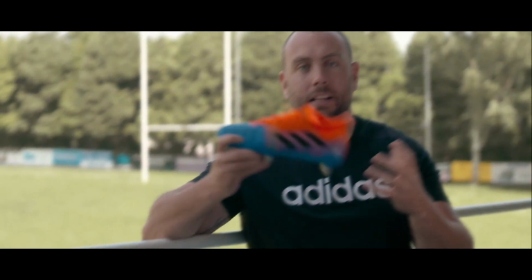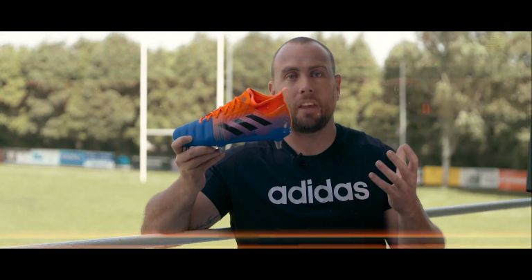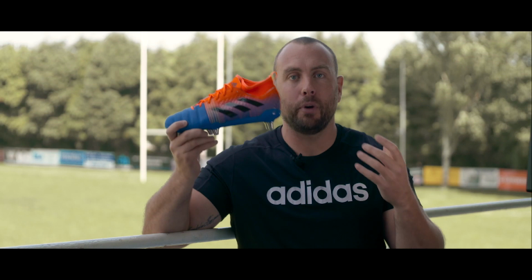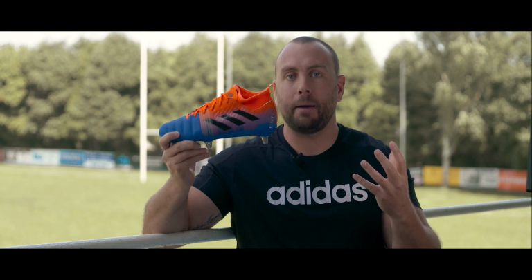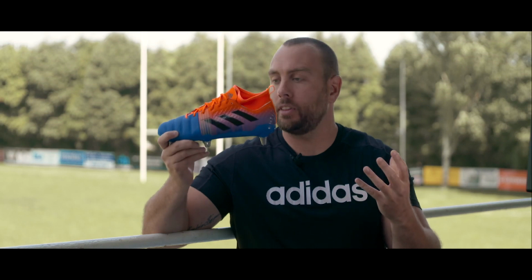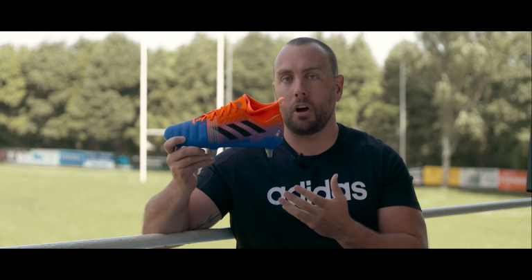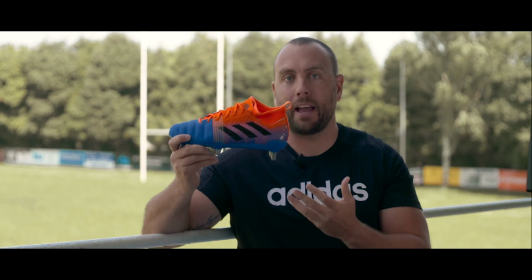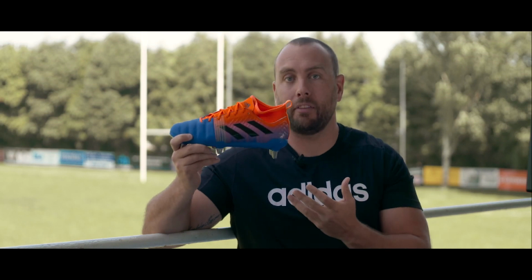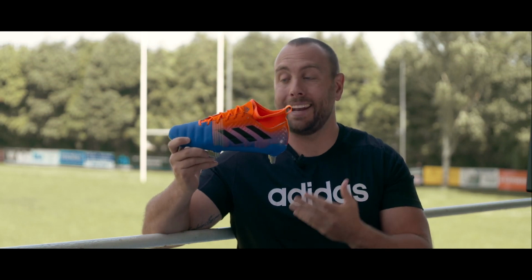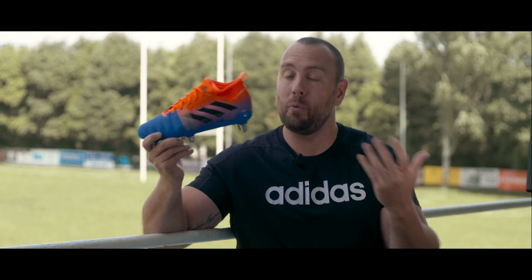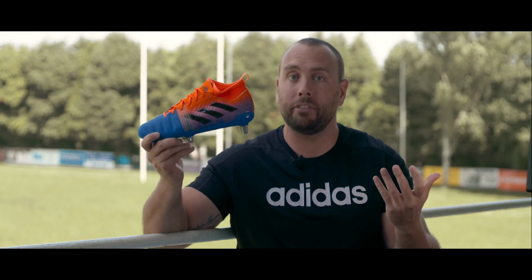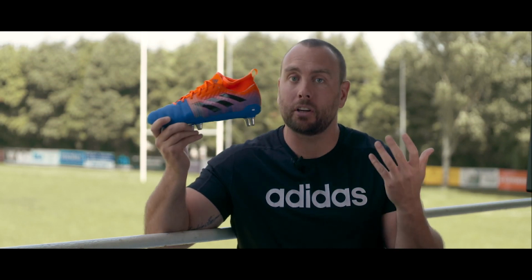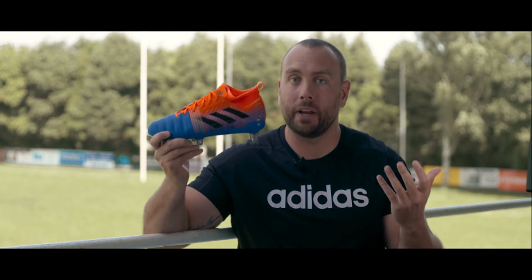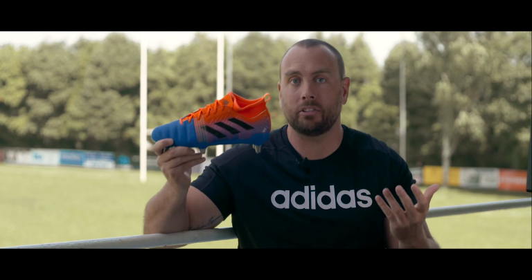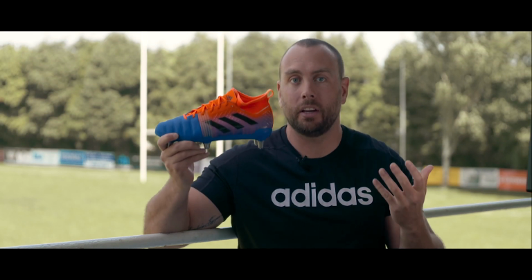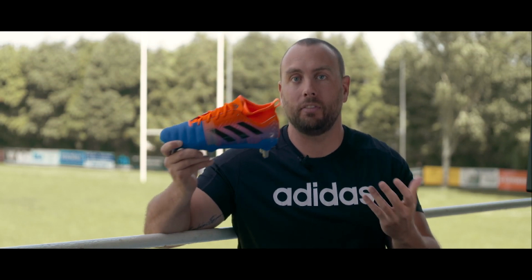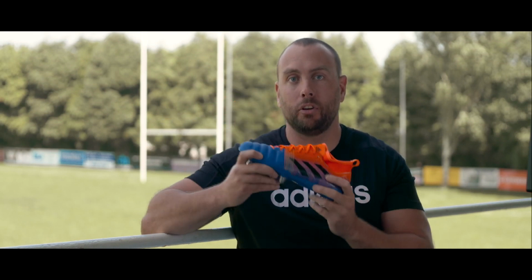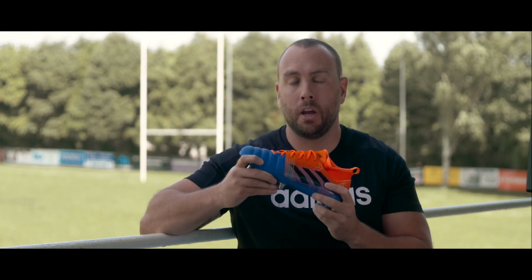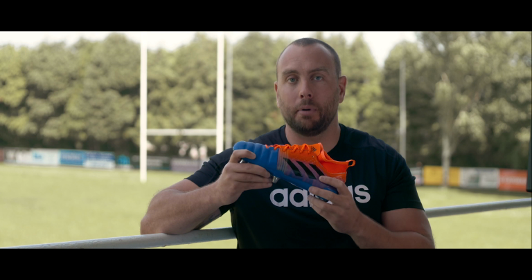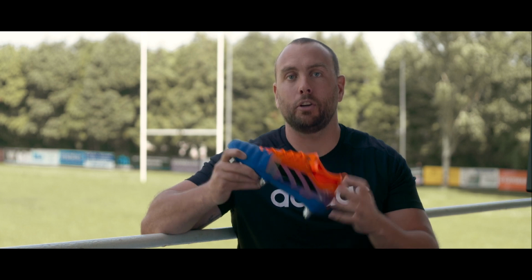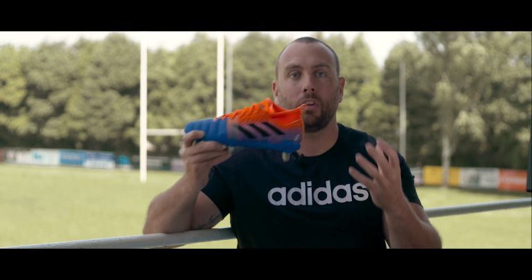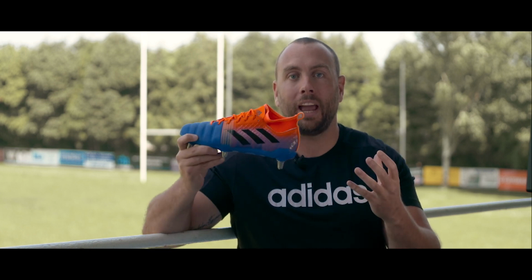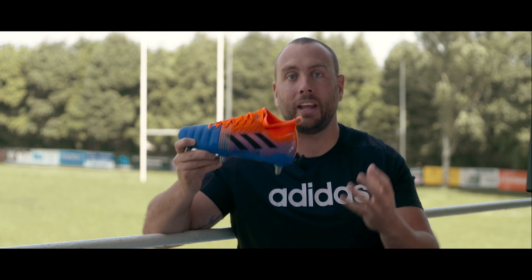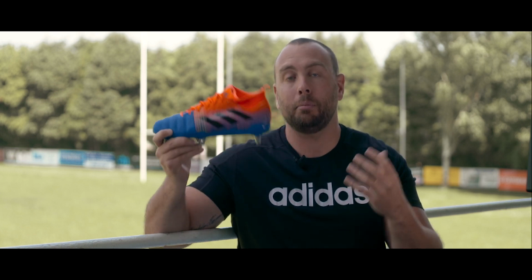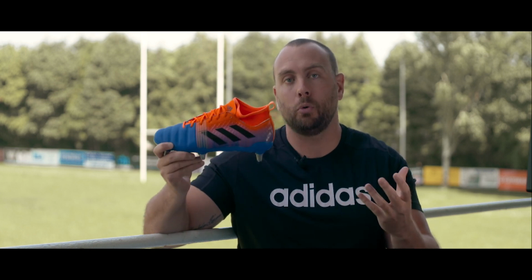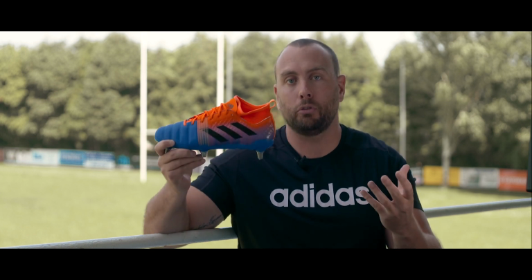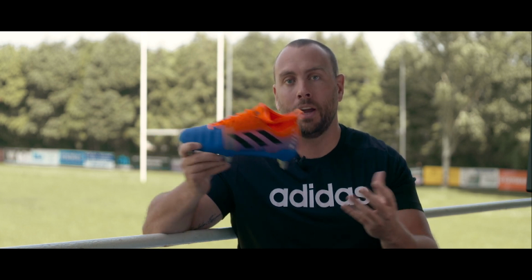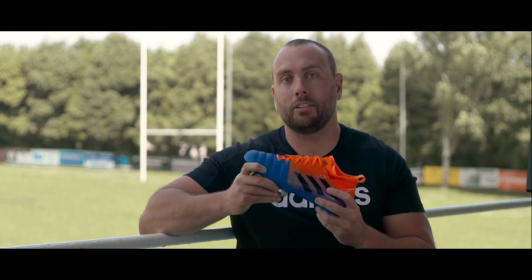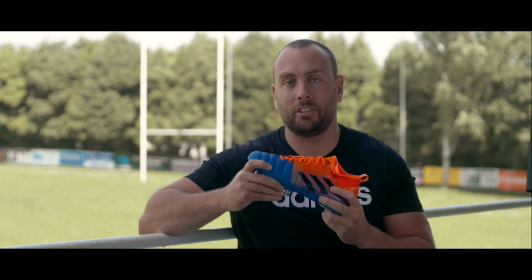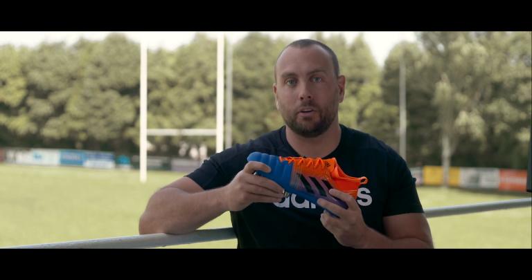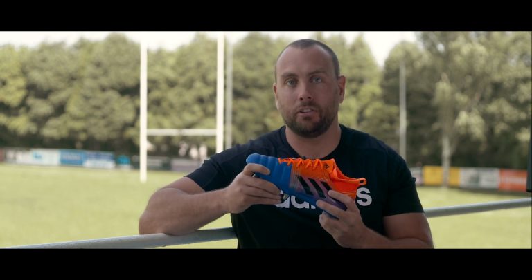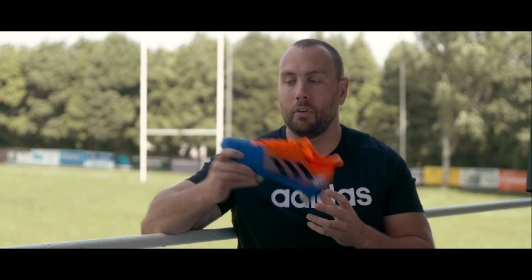Adidas have revamped the Kakari X Kevlar and now we have the Kakari X Kevlar 2. I'm going to tell you what's changed and talk you through some of the technical features of this brand new boot.